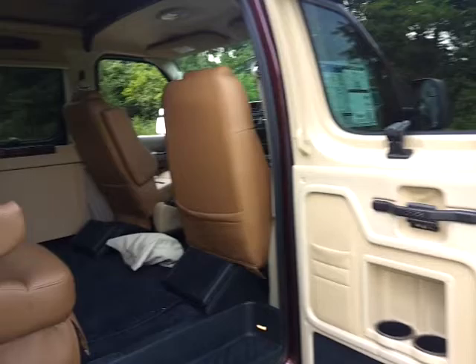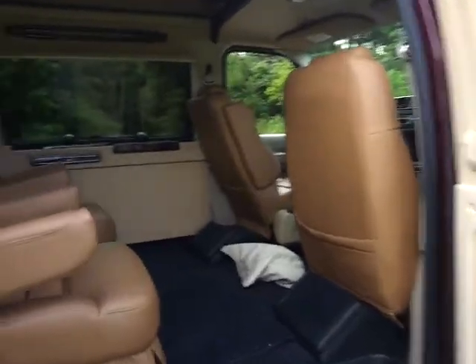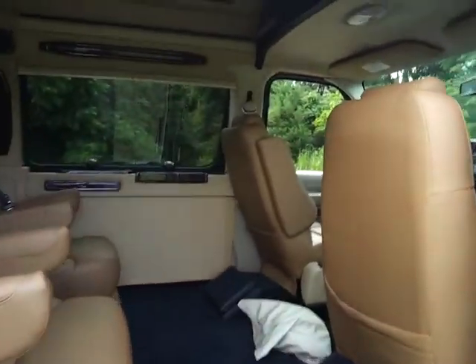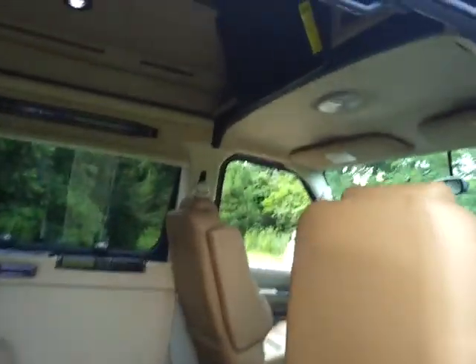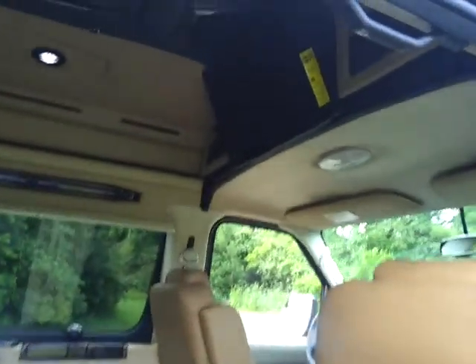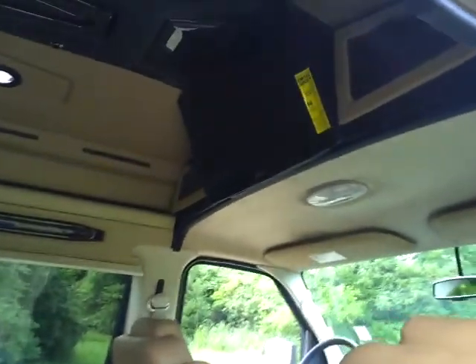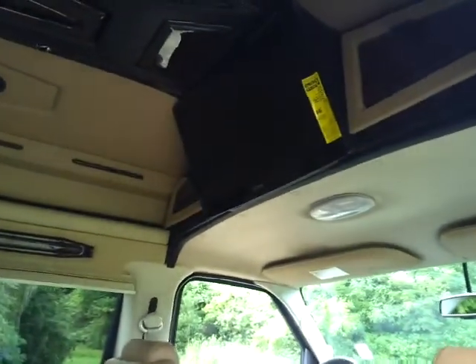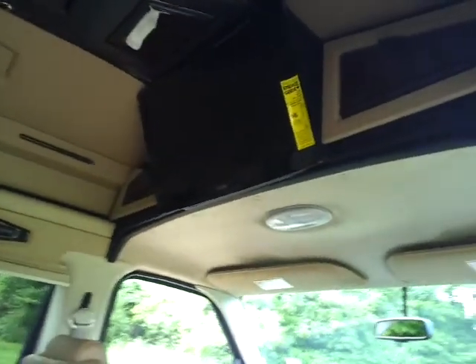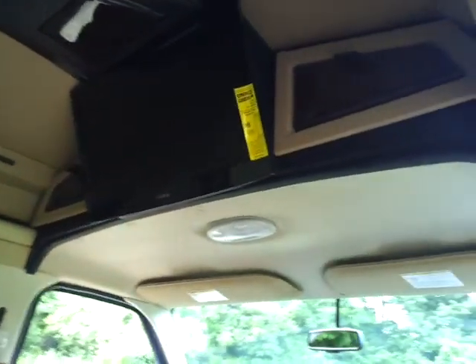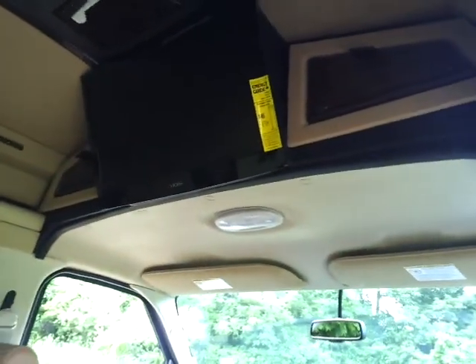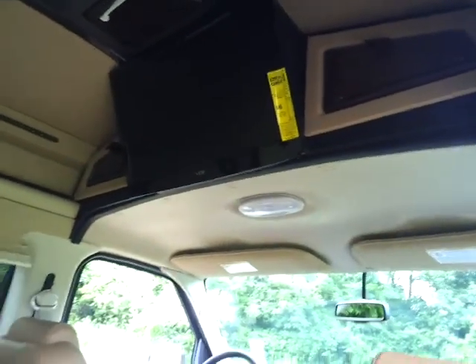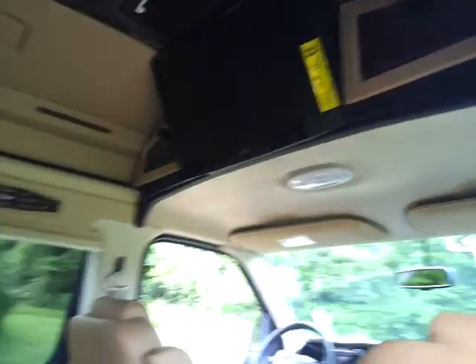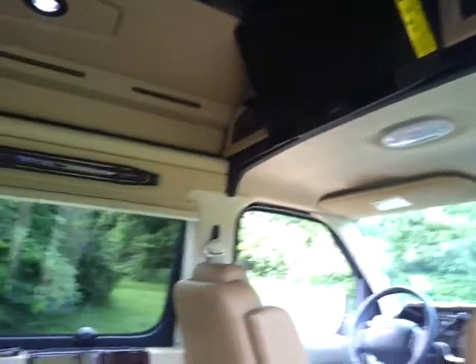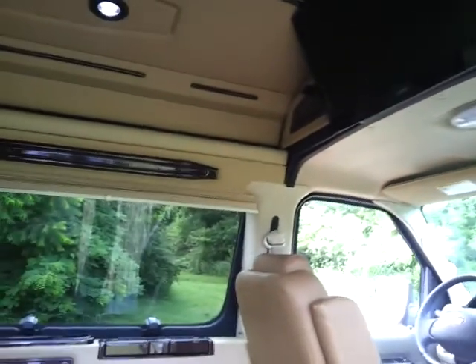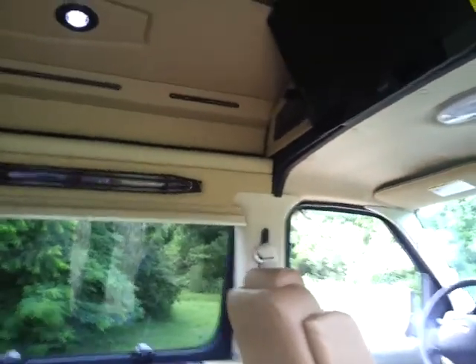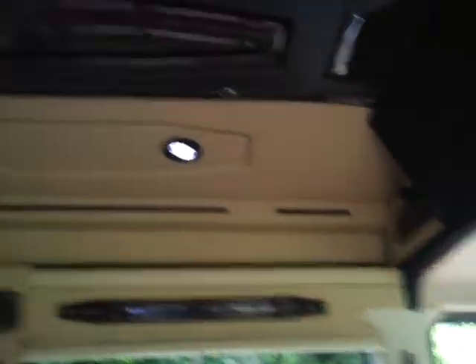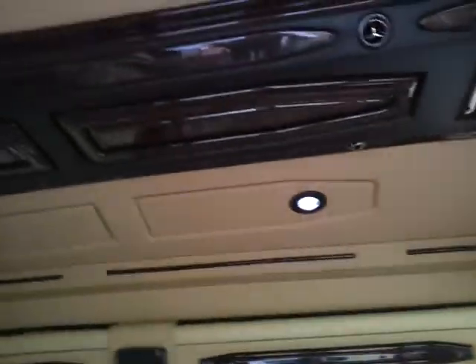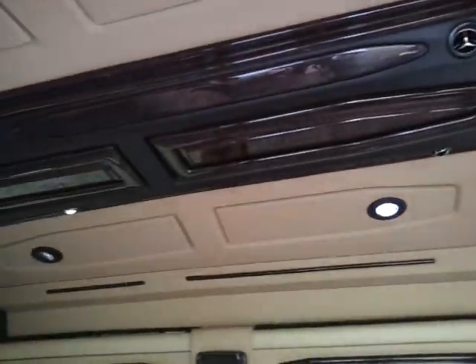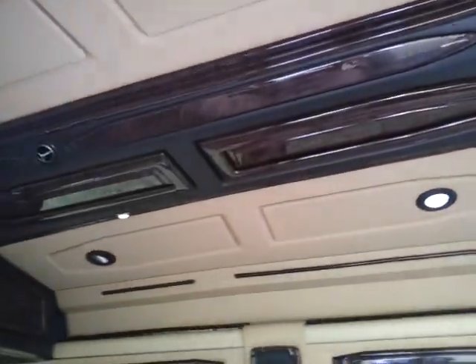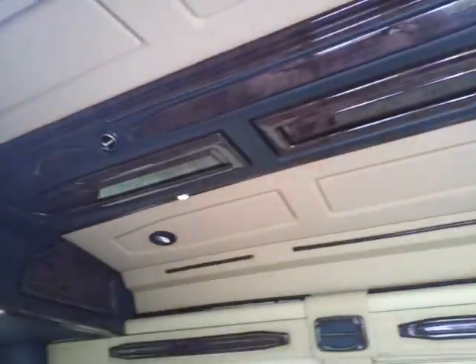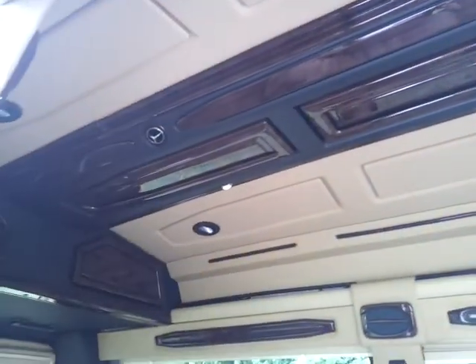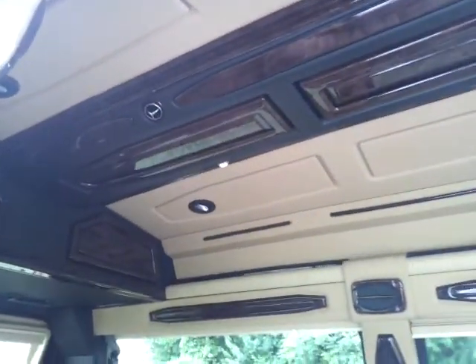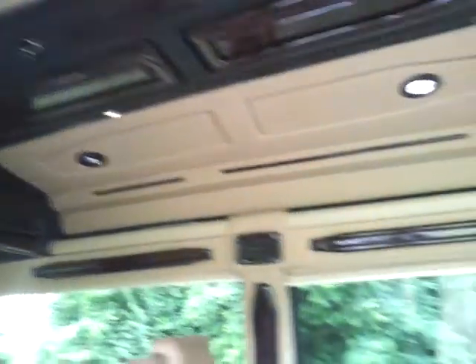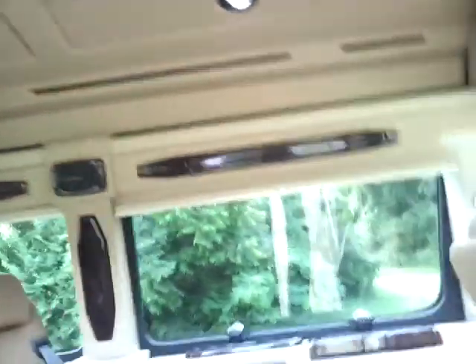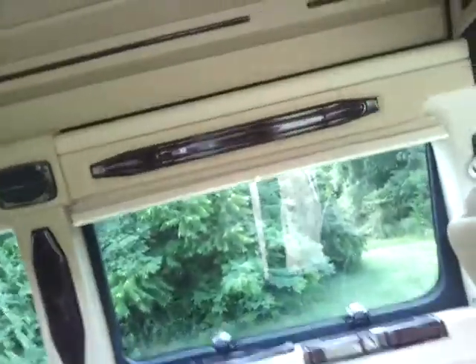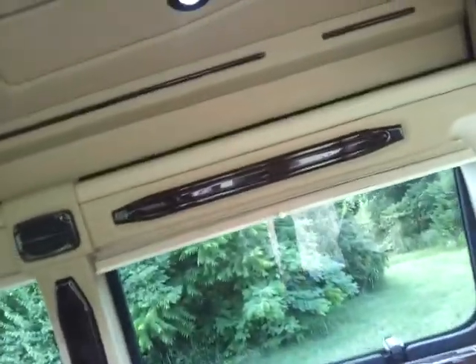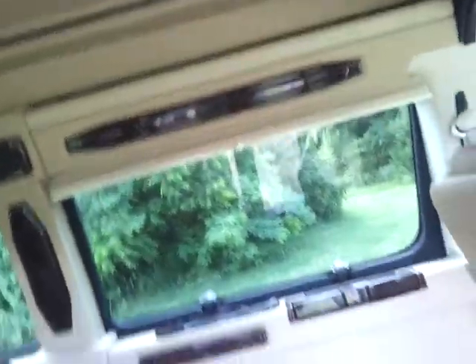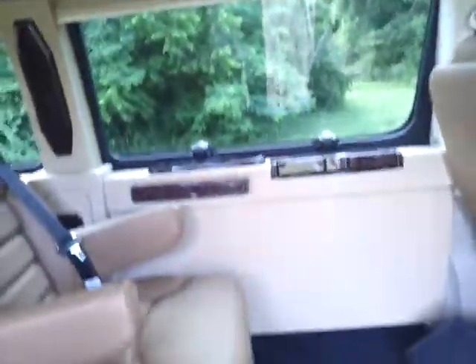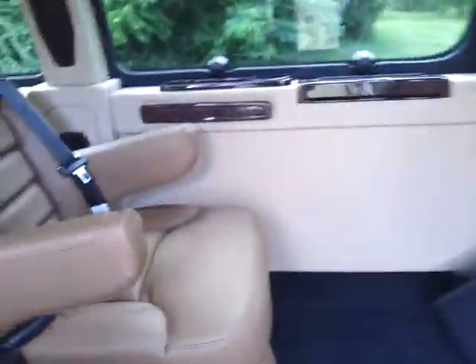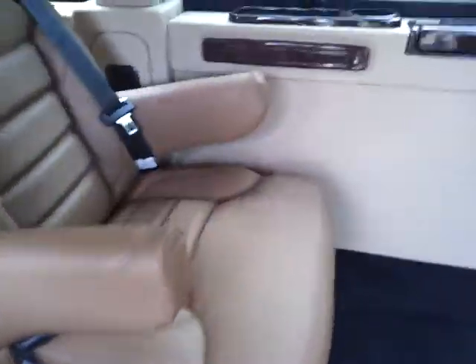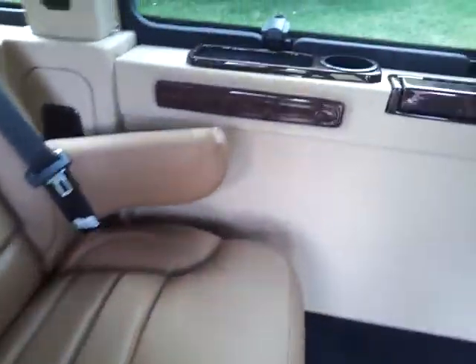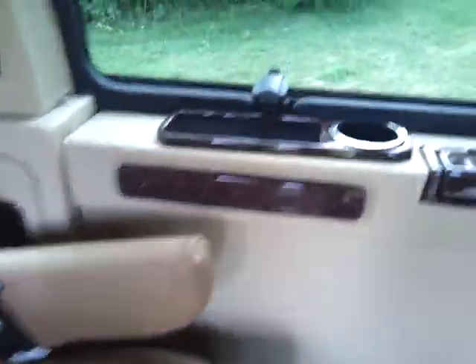Inside you're going to find a 22-inch flat-screen TV. You've got DVD and wireless headphones. Check out the very nicely appointed wood trim. It's got individual reading lights.